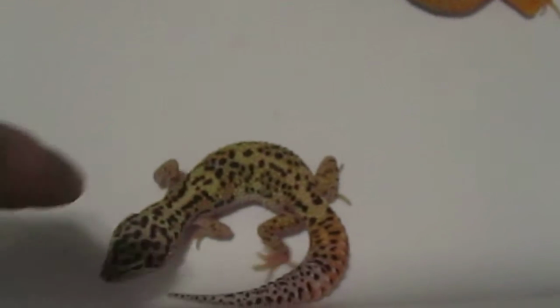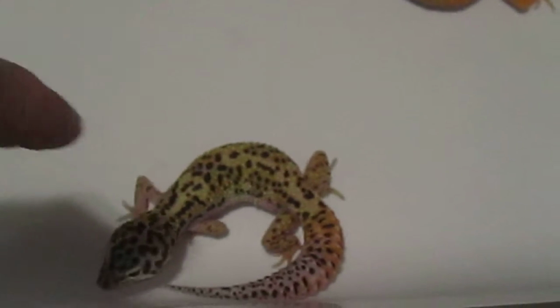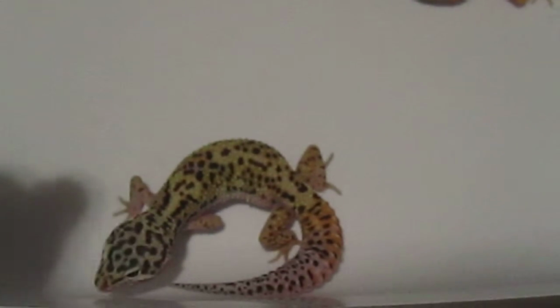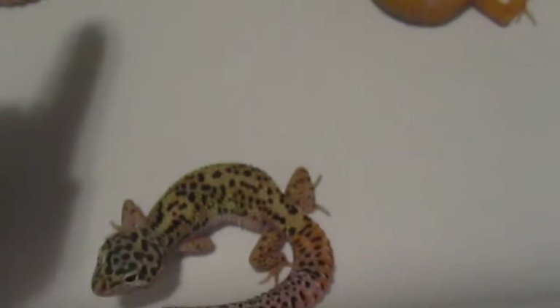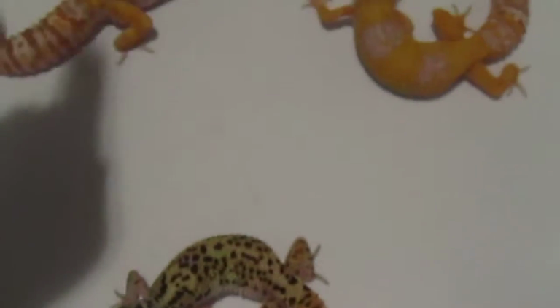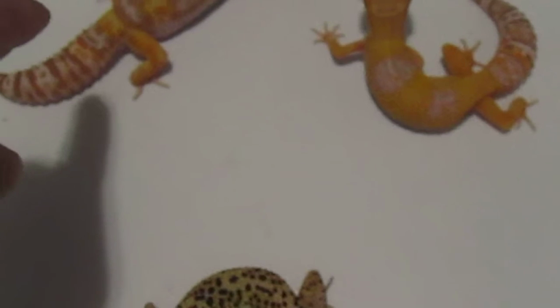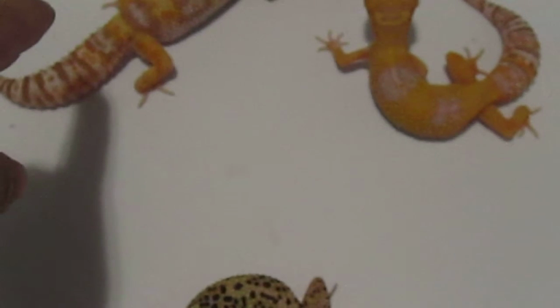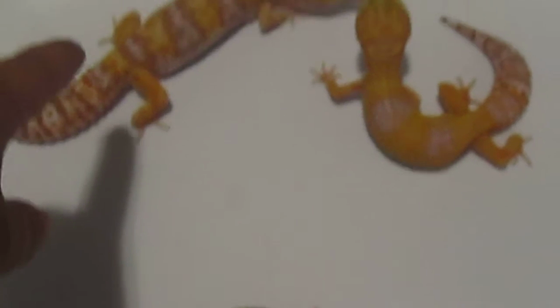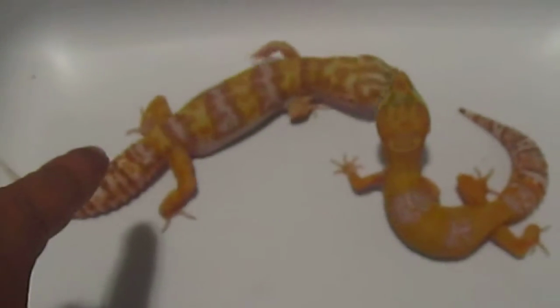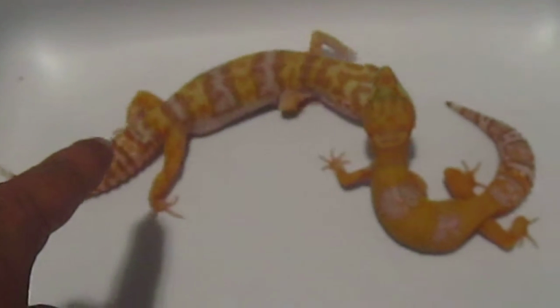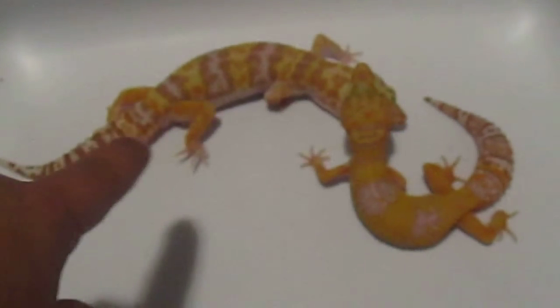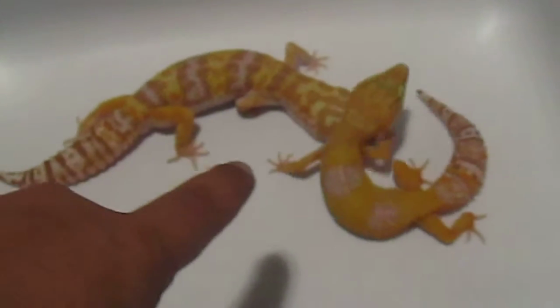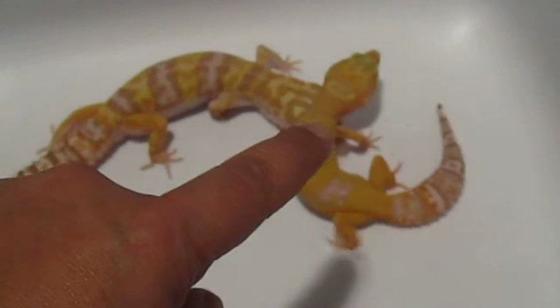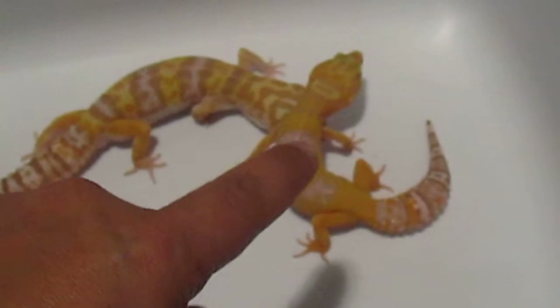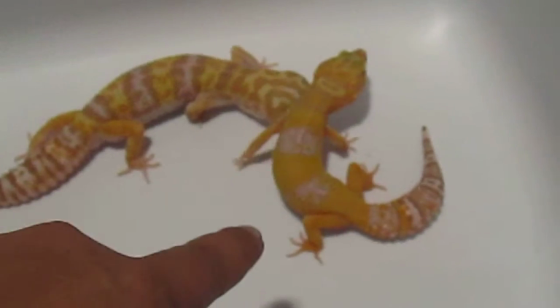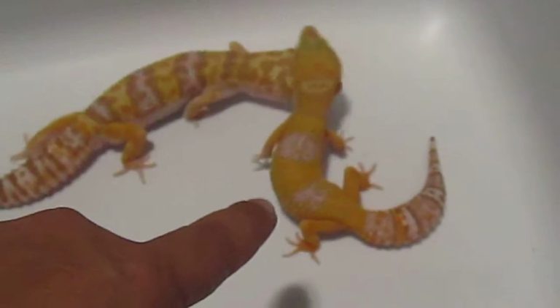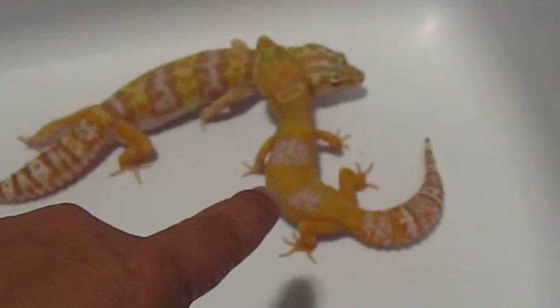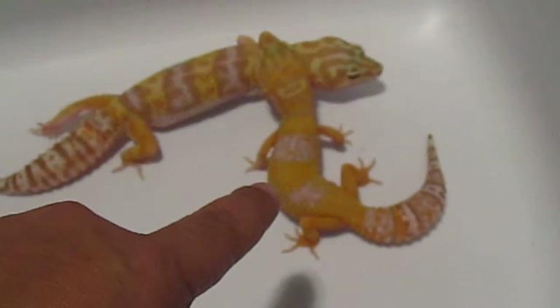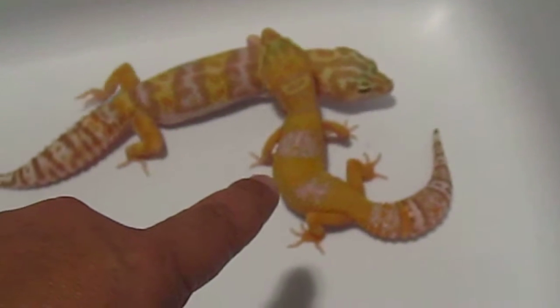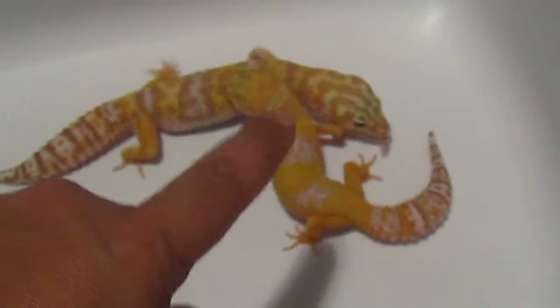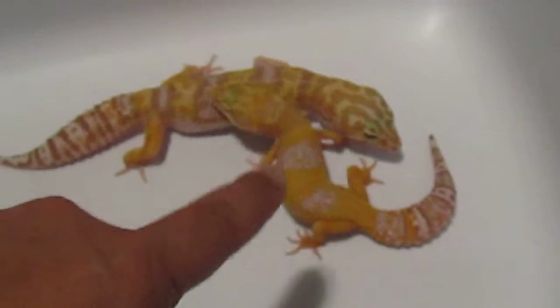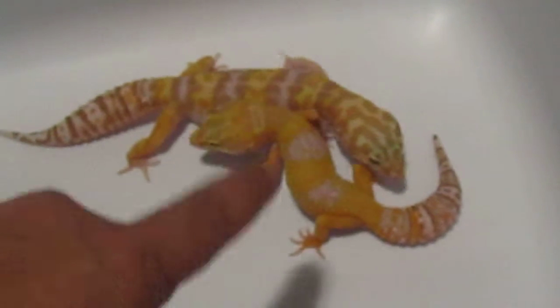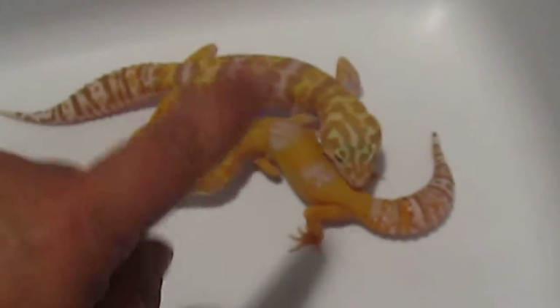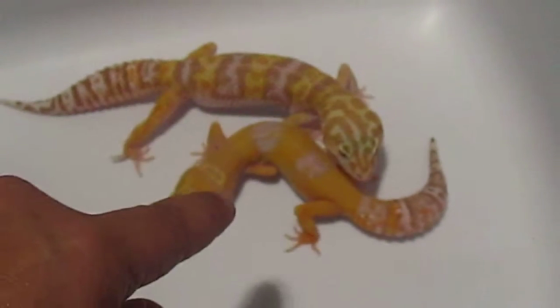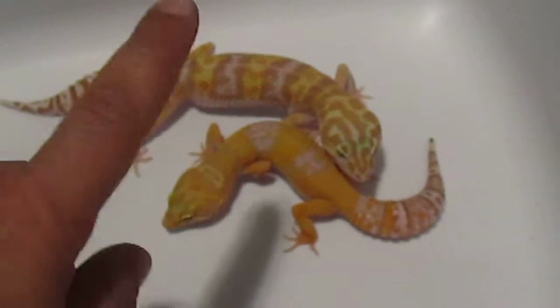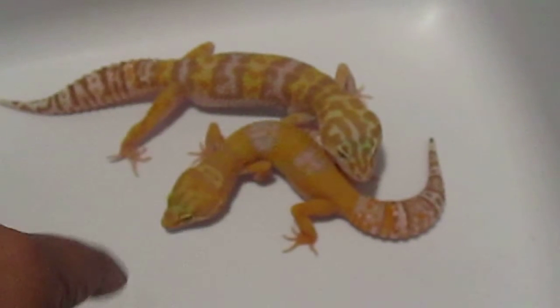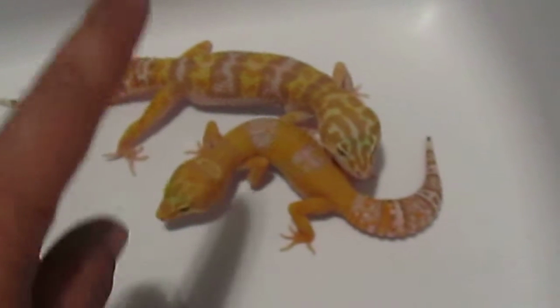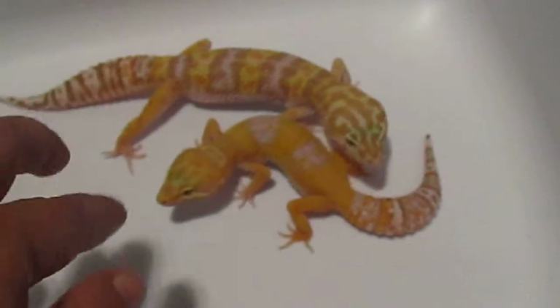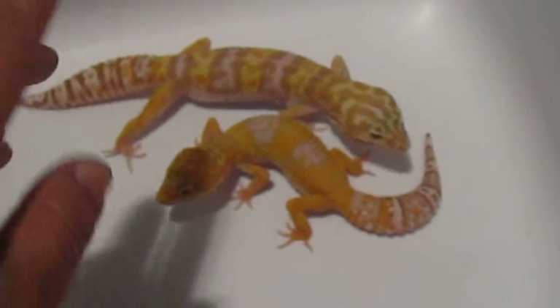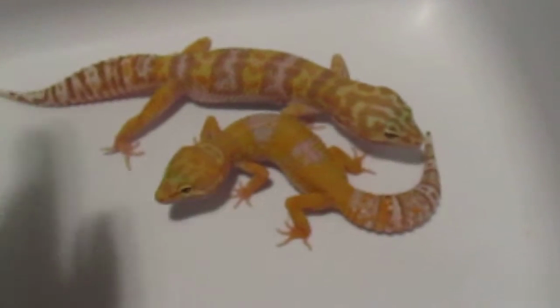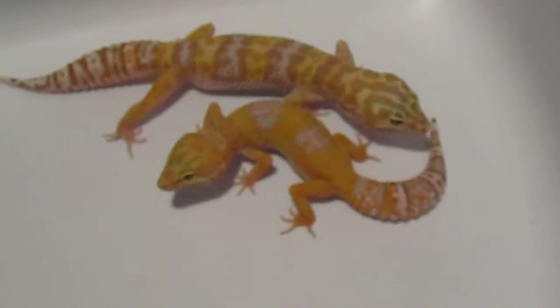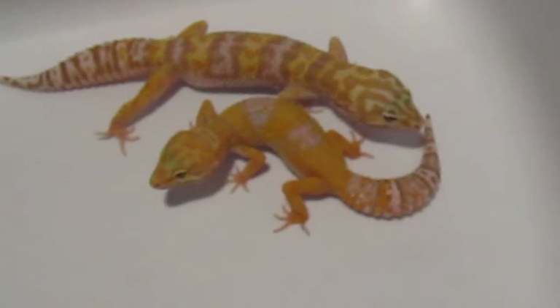His name is Viper. This is Blaze. And what did I name her?